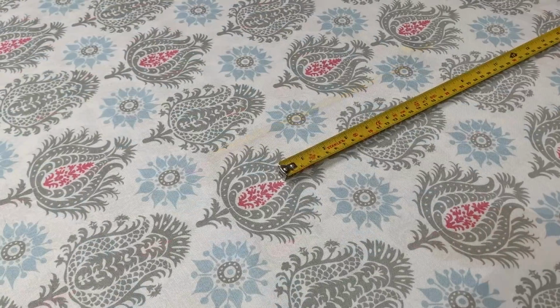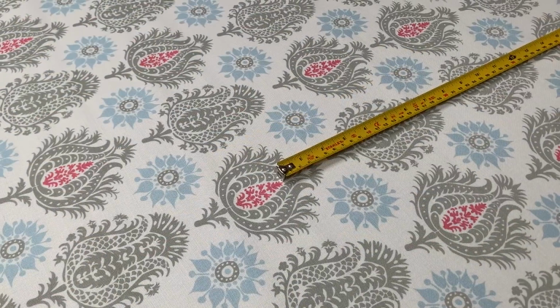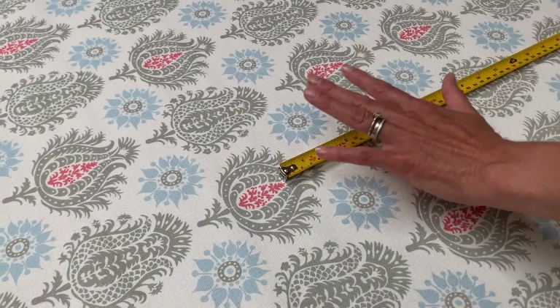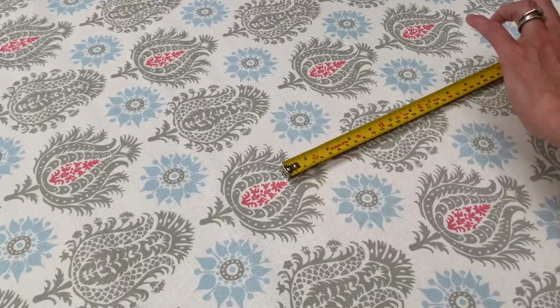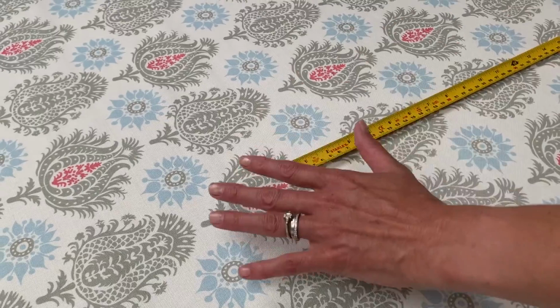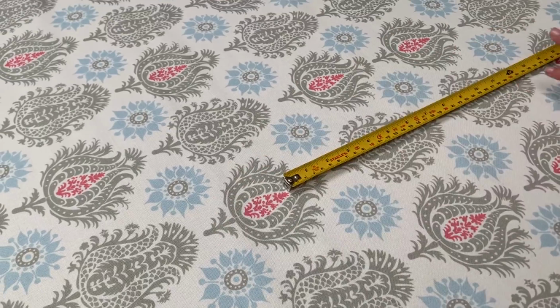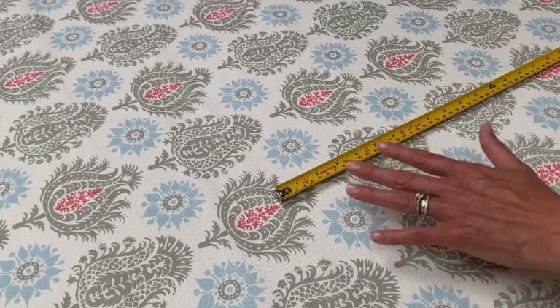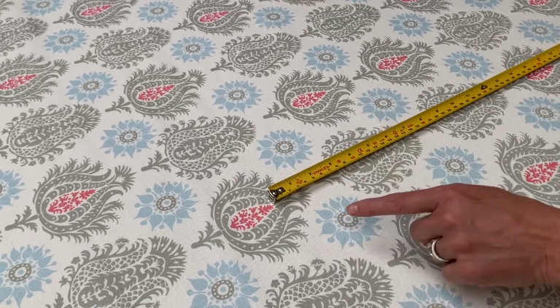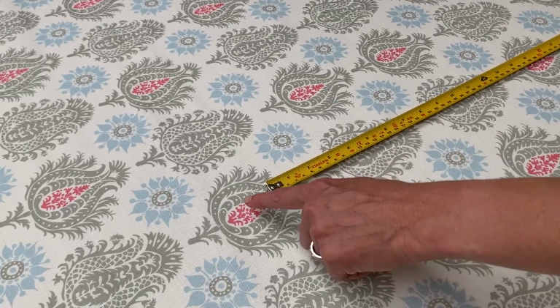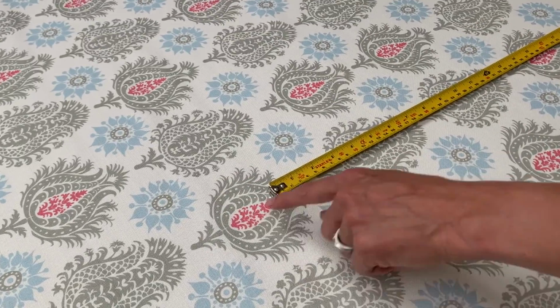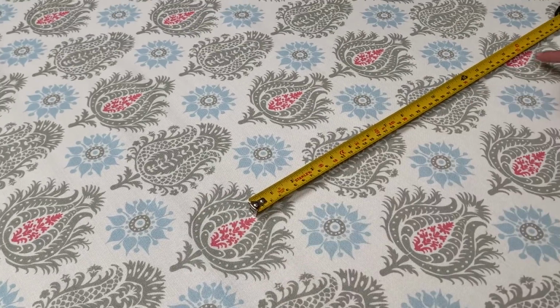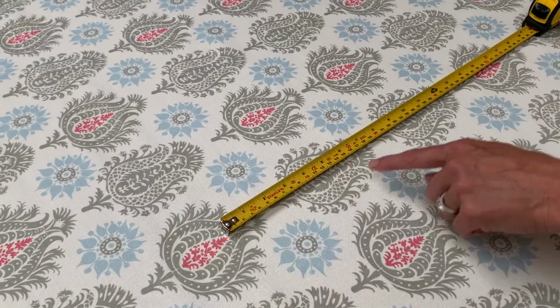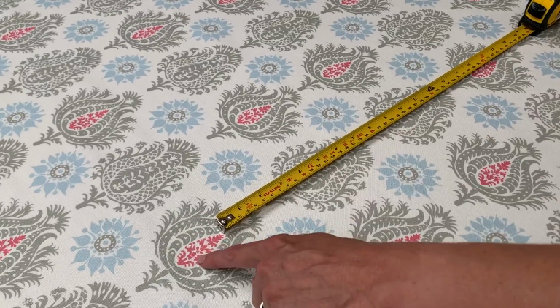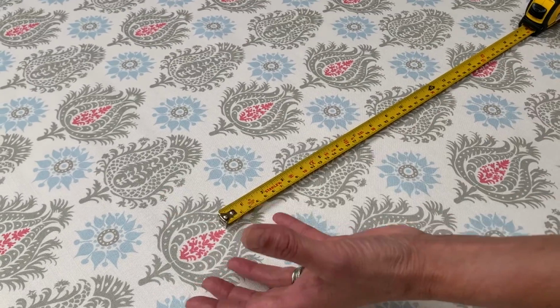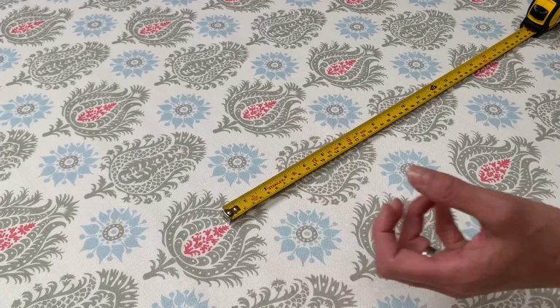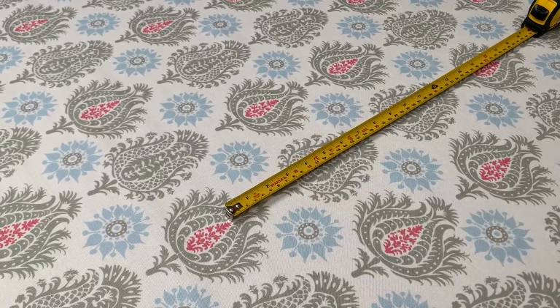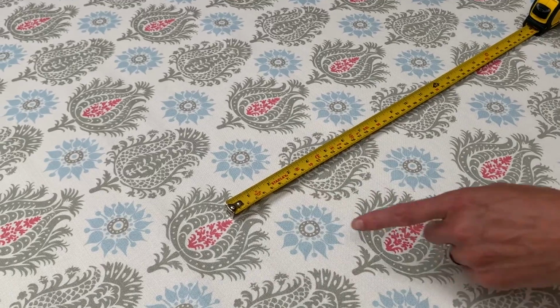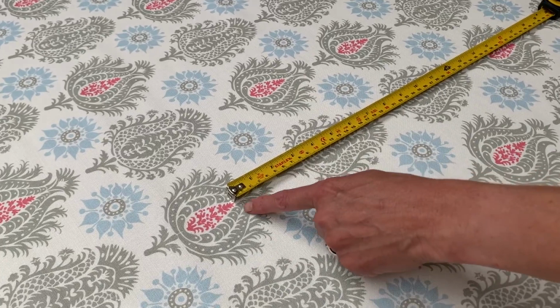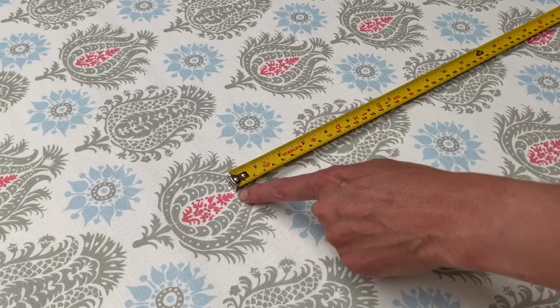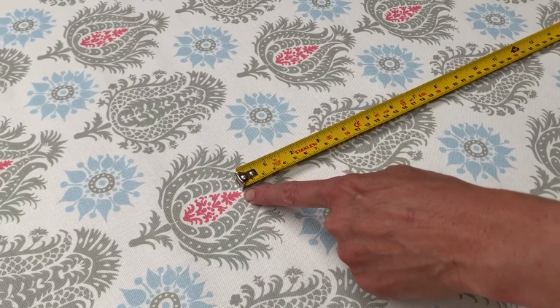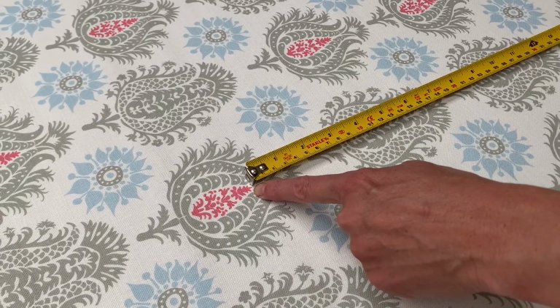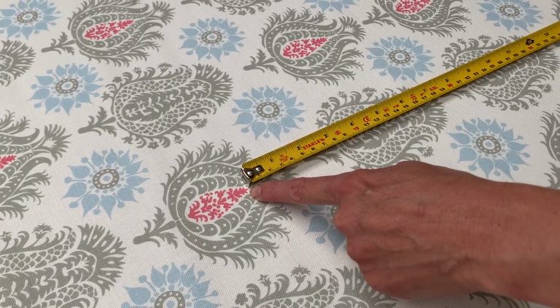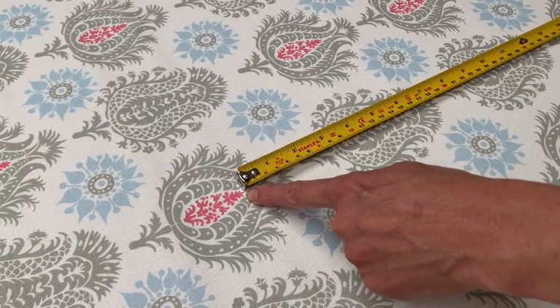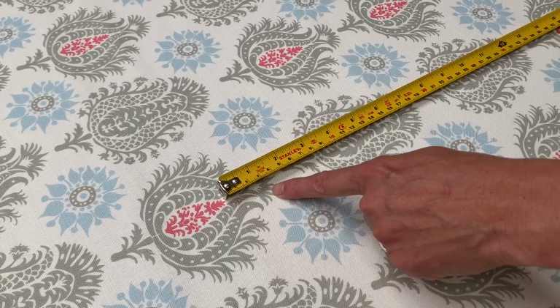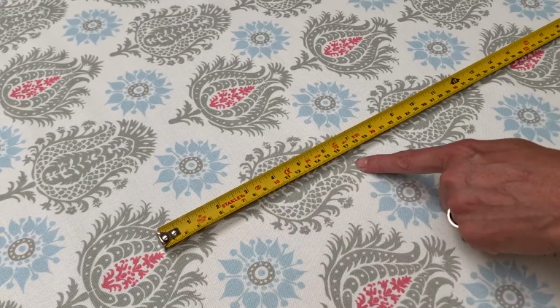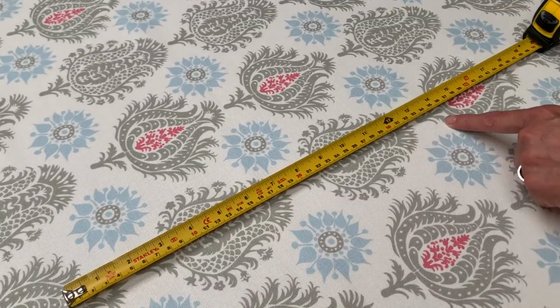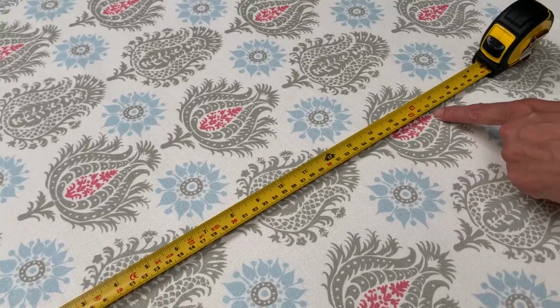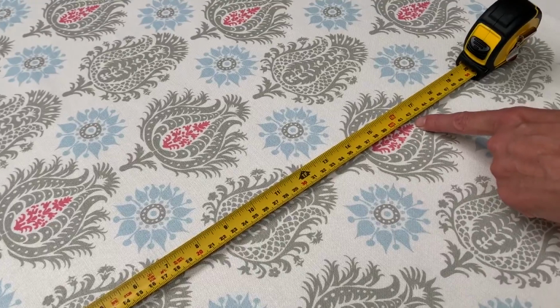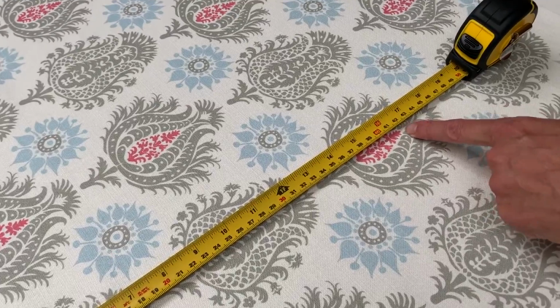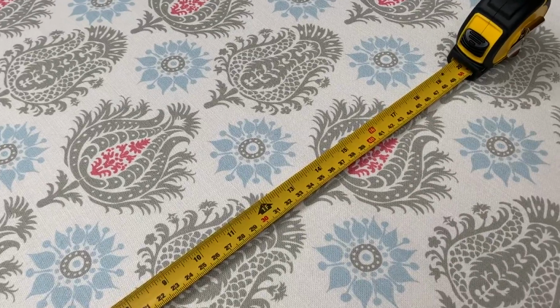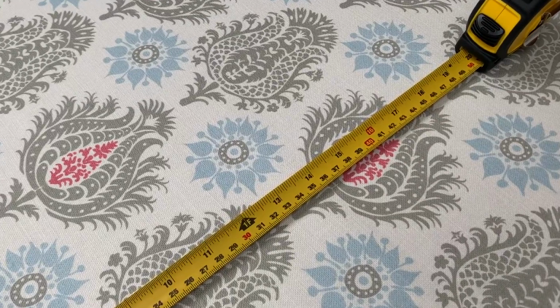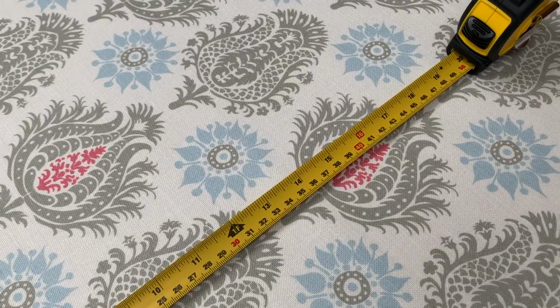You can measure the pattern repeat from any point on the pattern, but I'm going to take these pink motifs because they stand out quite nicely. Measuring from the top of this pink motif up to the top of this one is 42 centimeters.